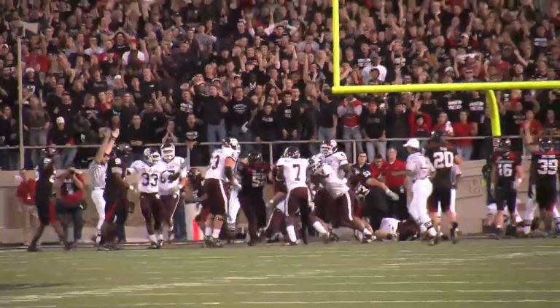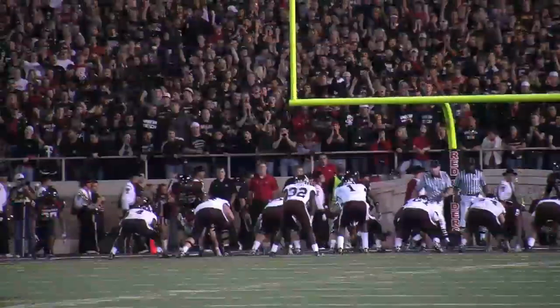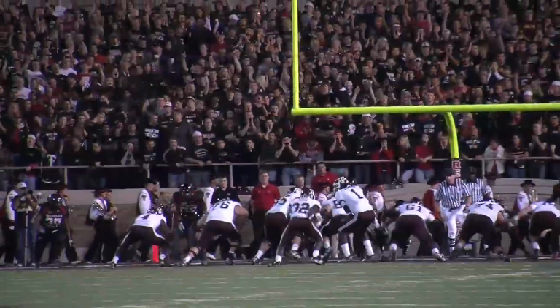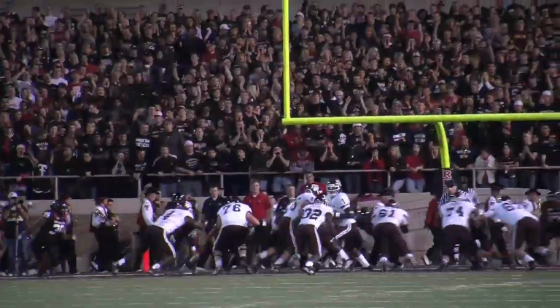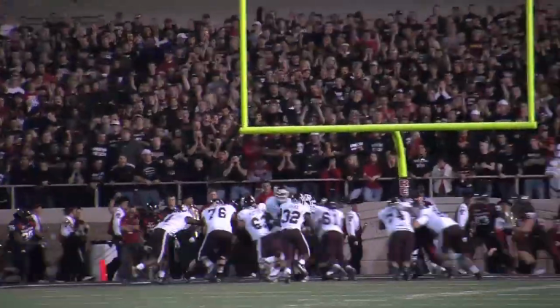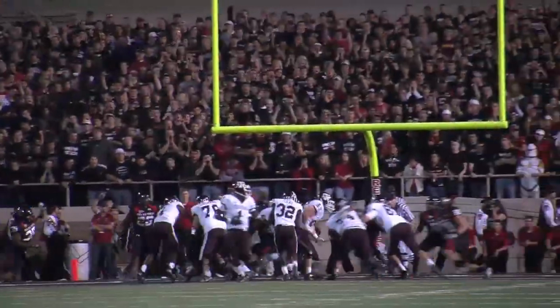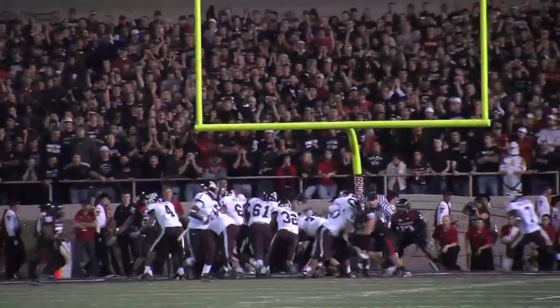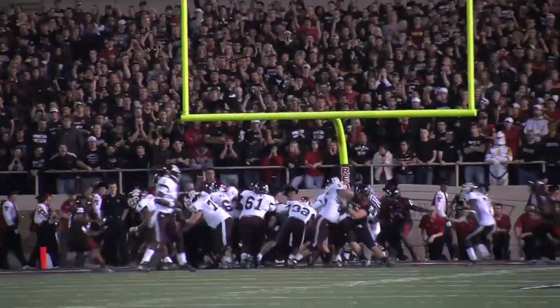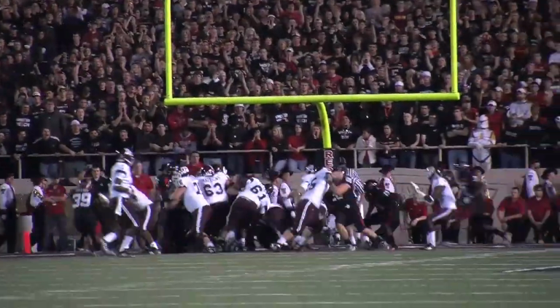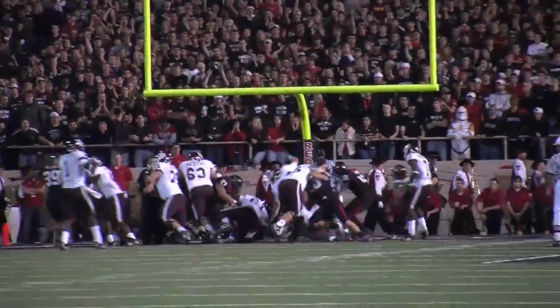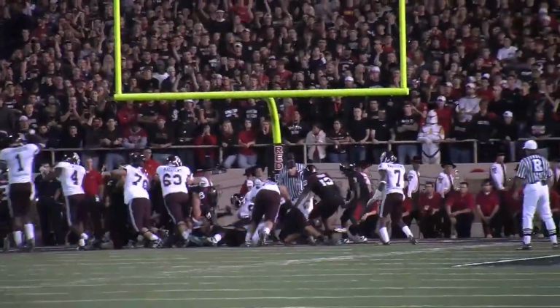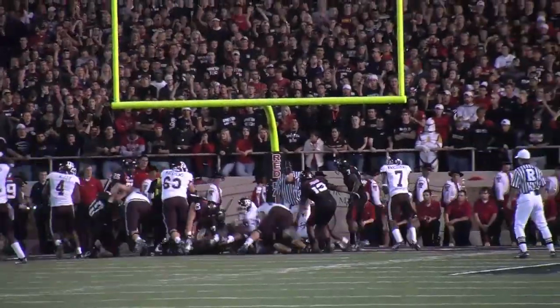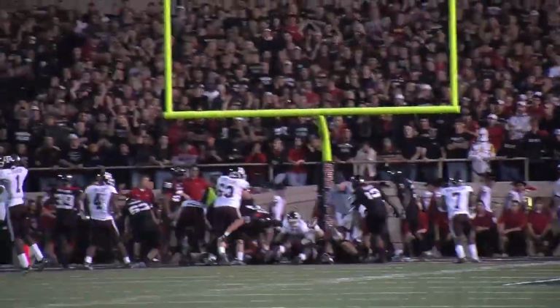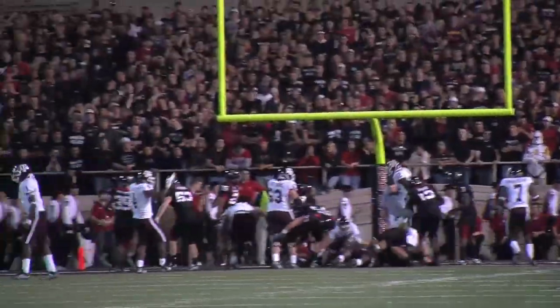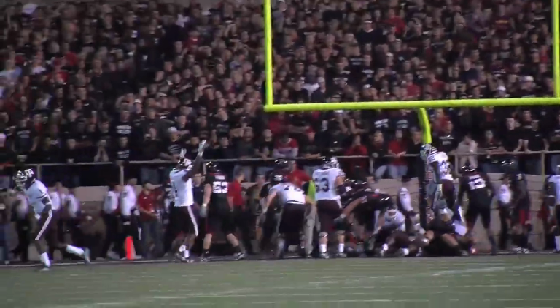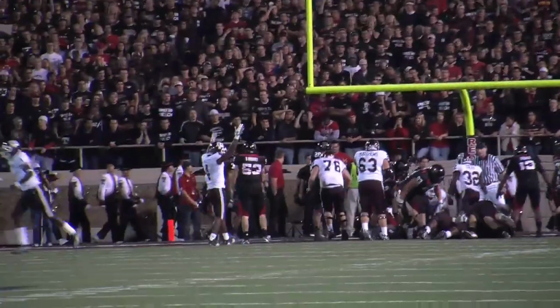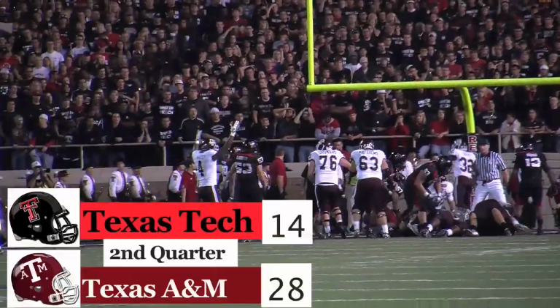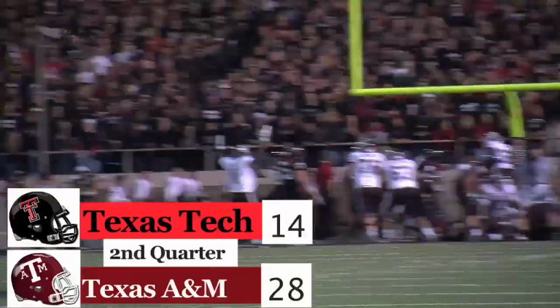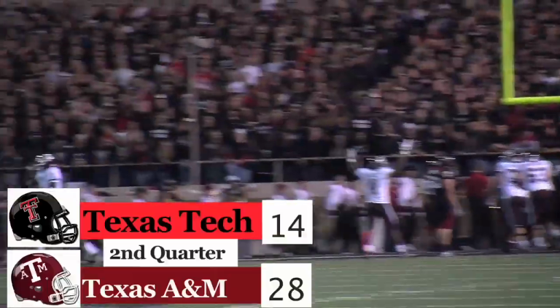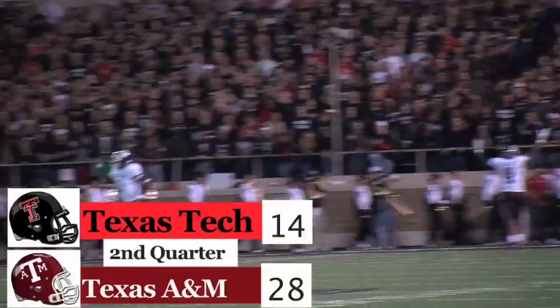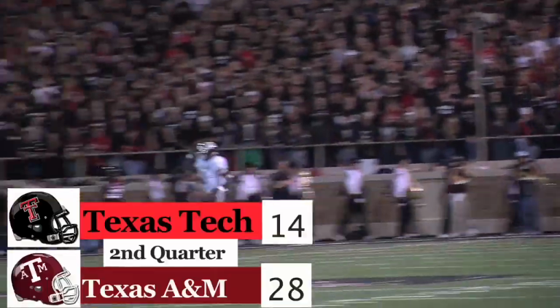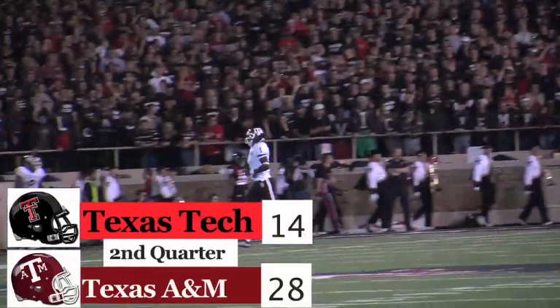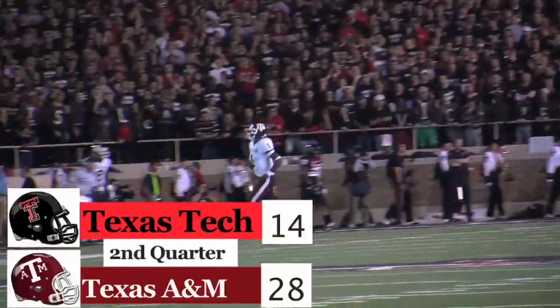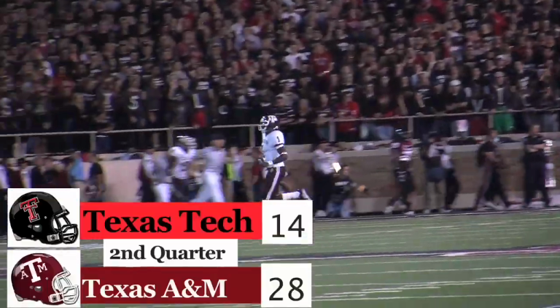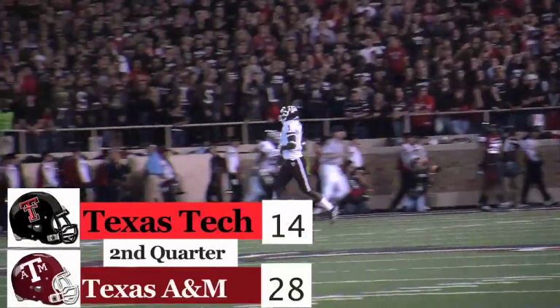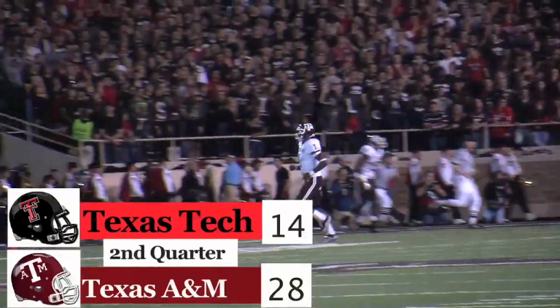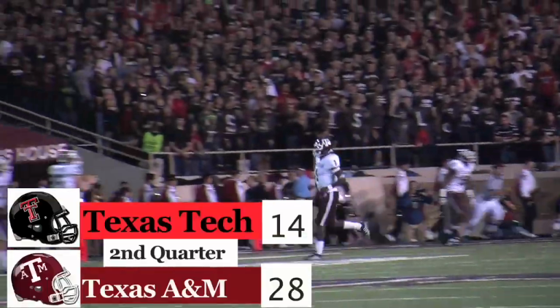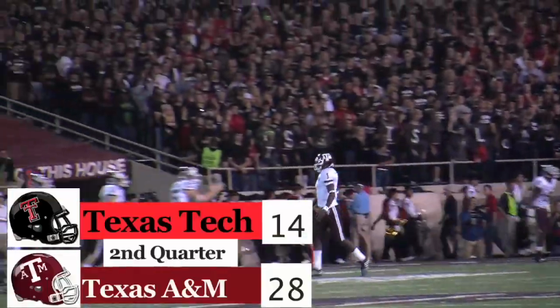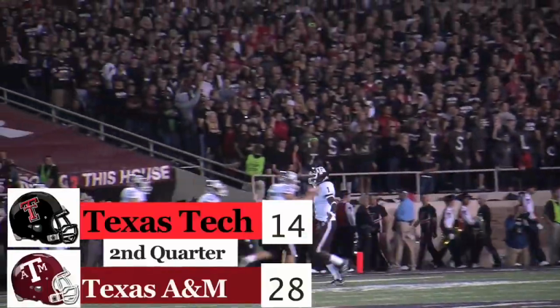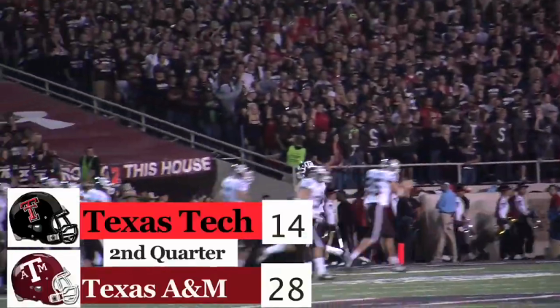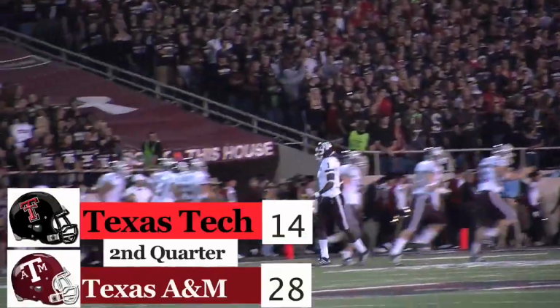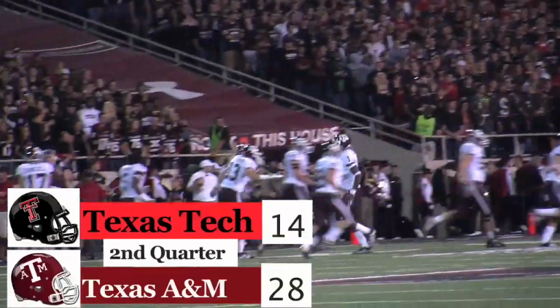A&M offense continues to roll, another successful drive capped by Cyrus Gray — one-yard touchdown run. Aggies 28-14 over the Red Raiders.